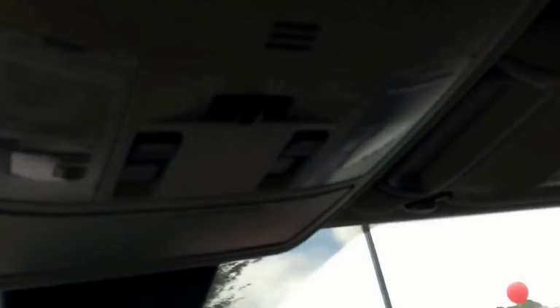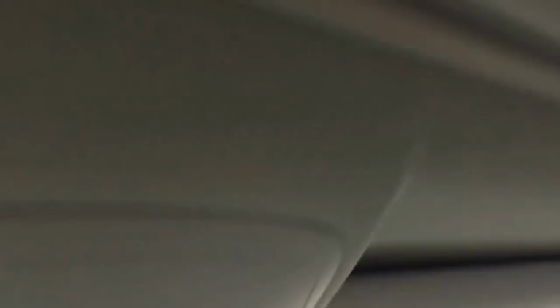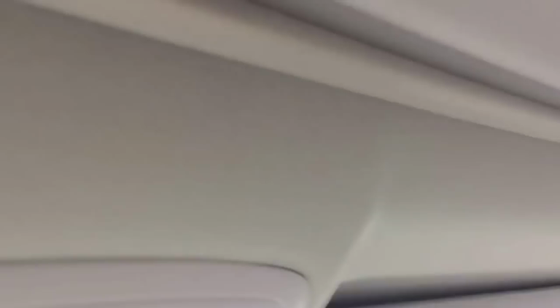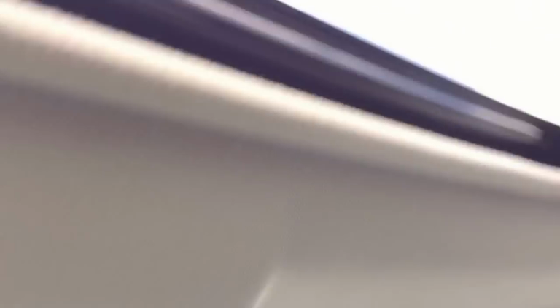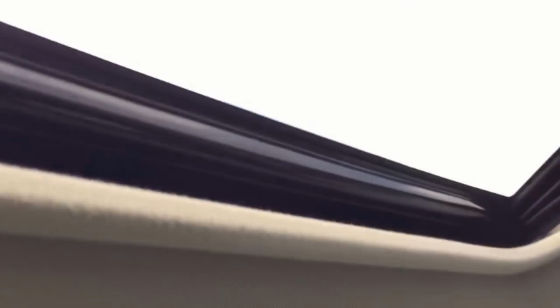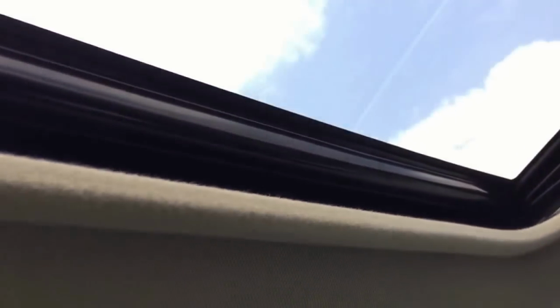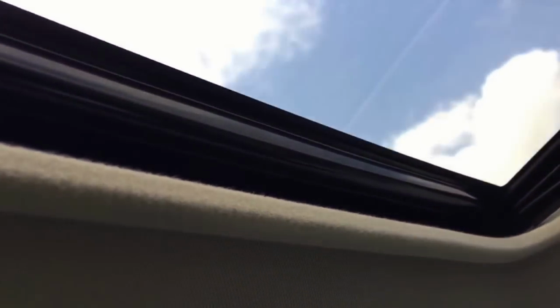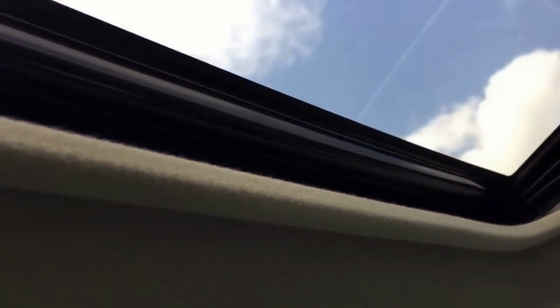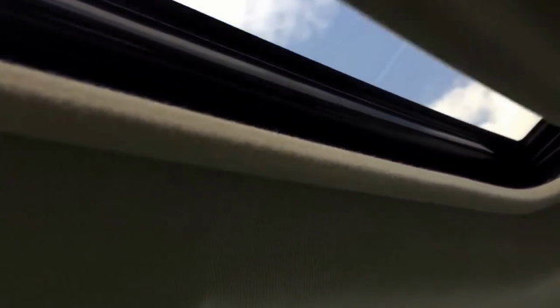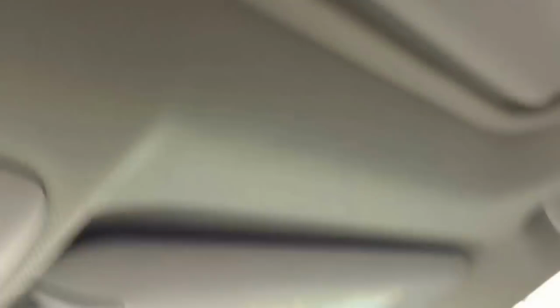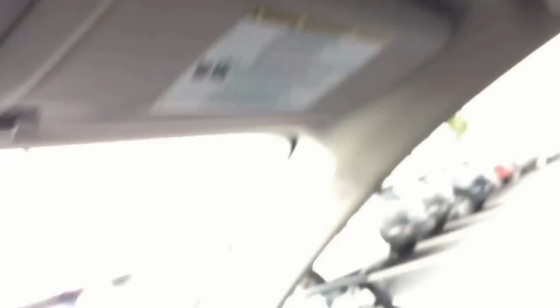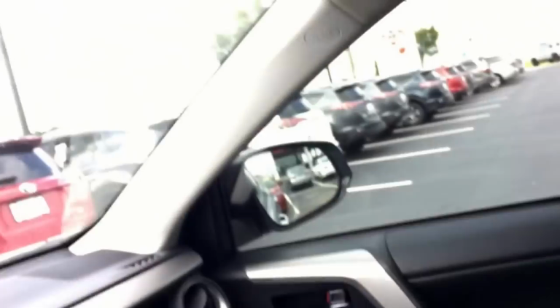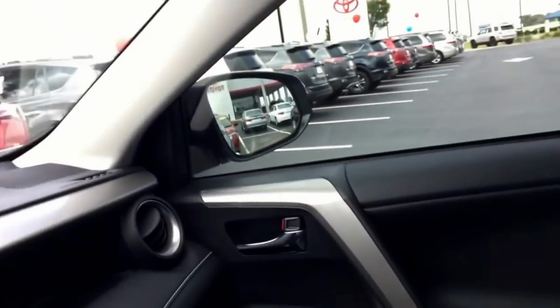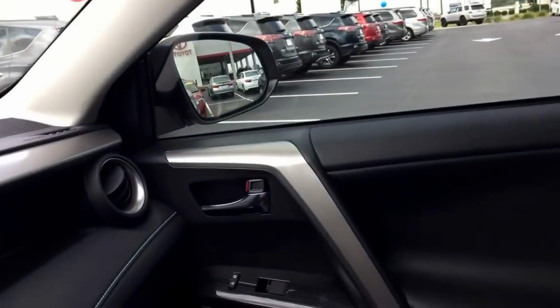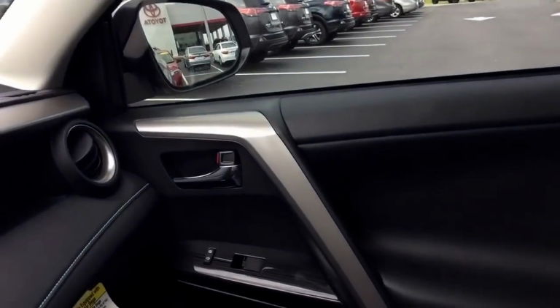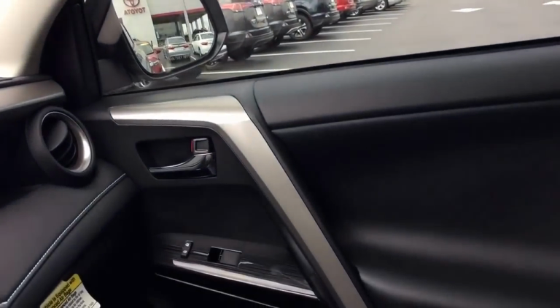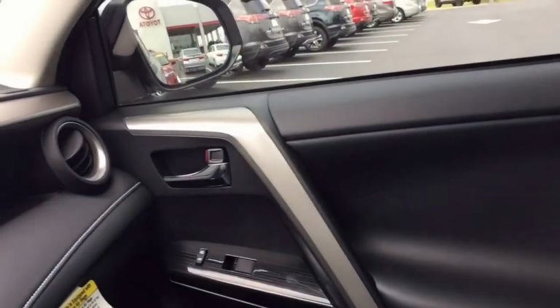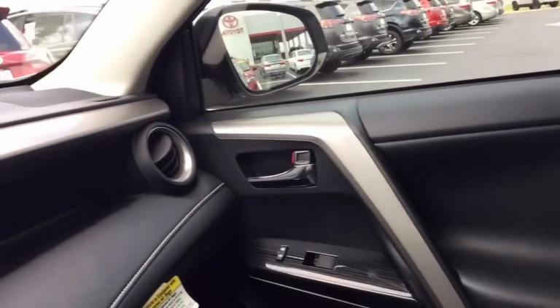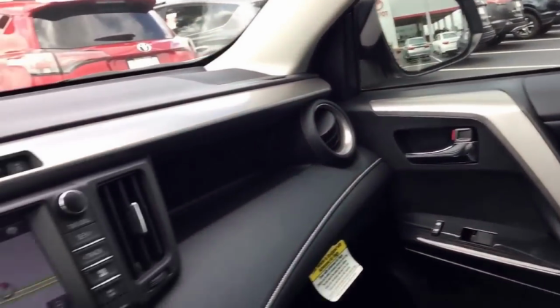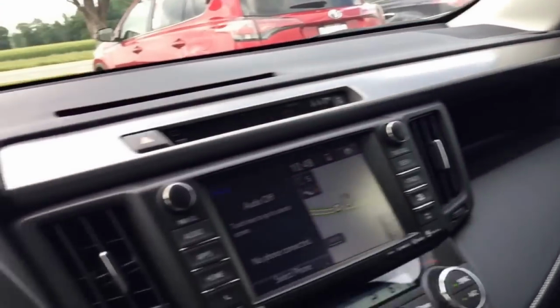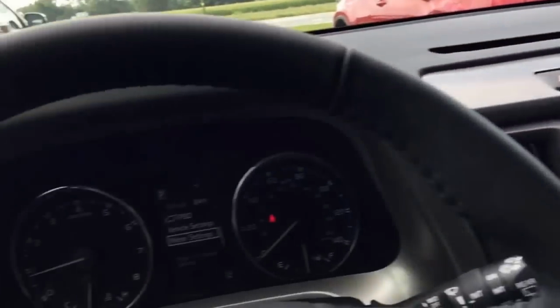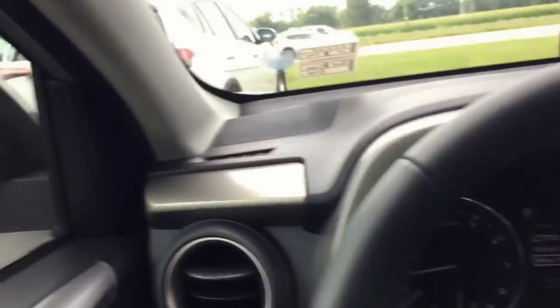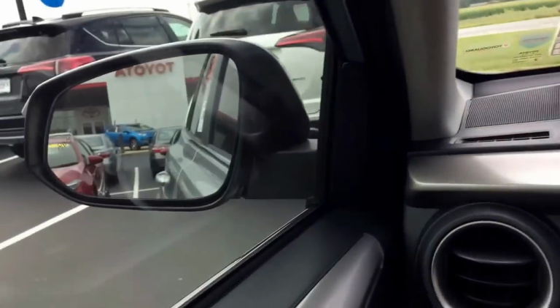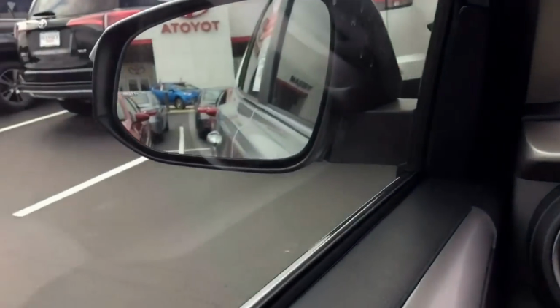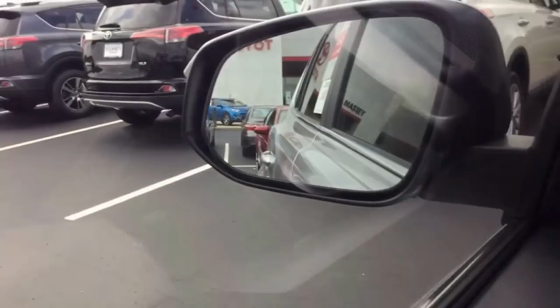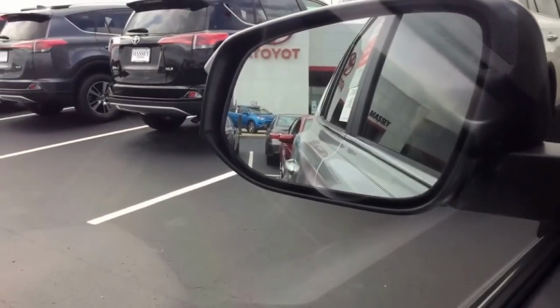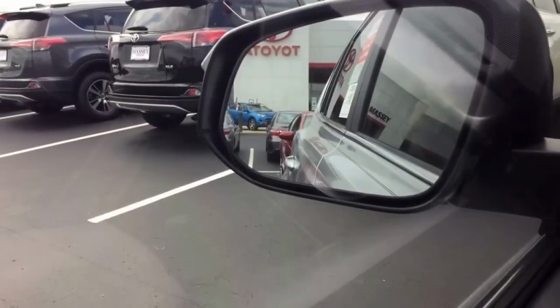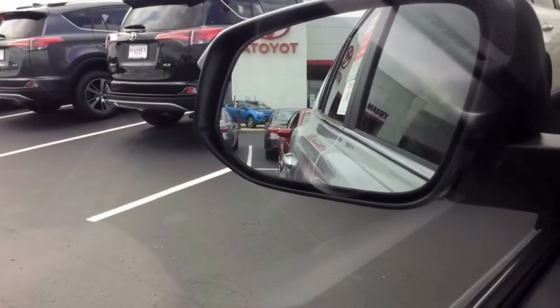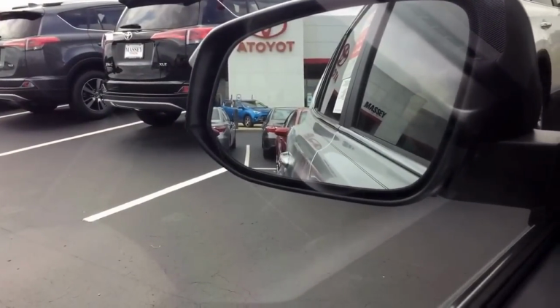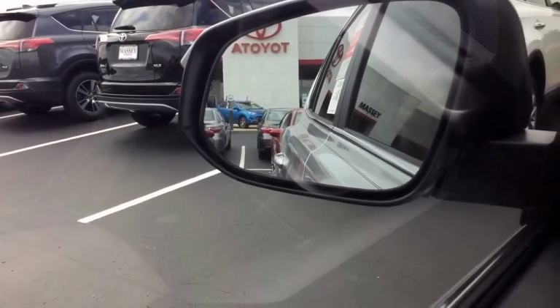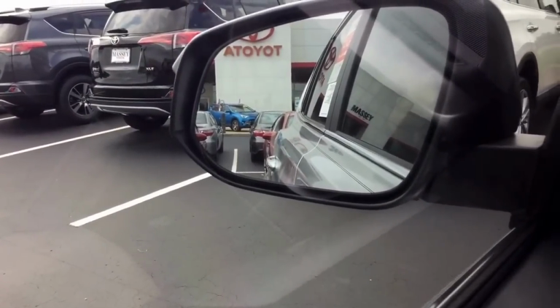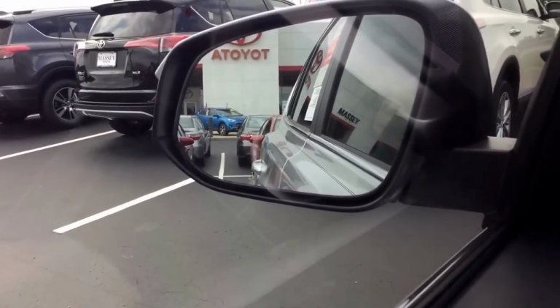Sunroof comes standard with it. This one also has — and I don't know if you can tell in the mirror — but it does have the blind spot monitor in it.